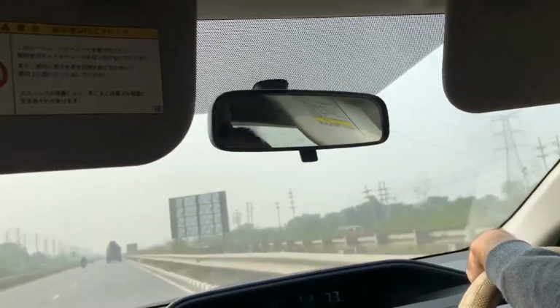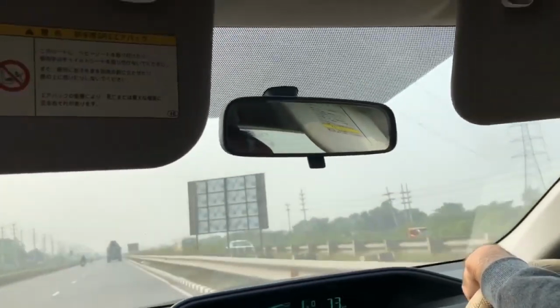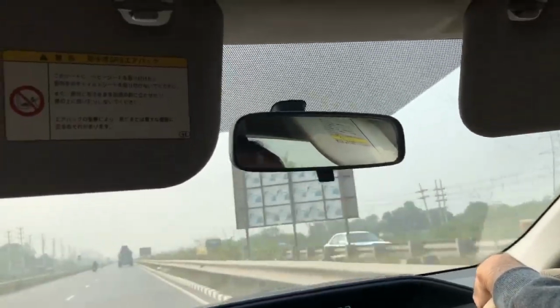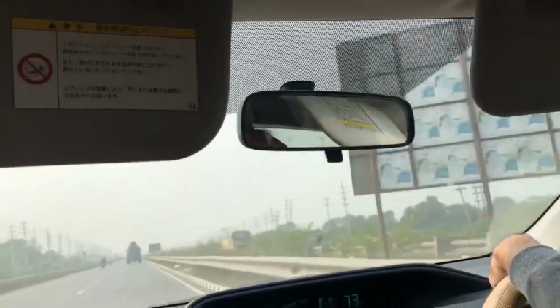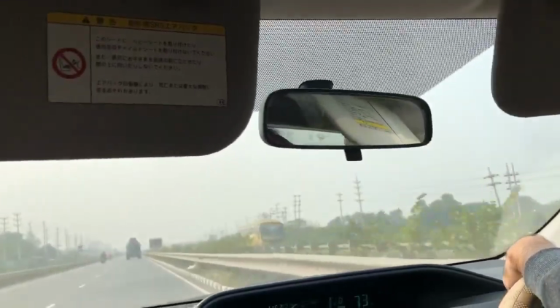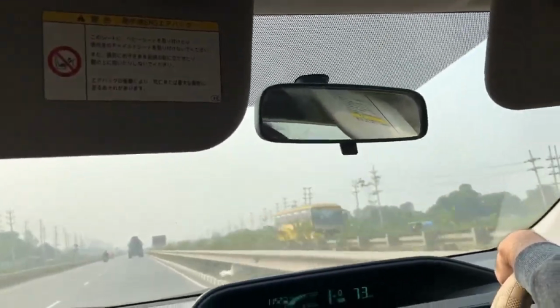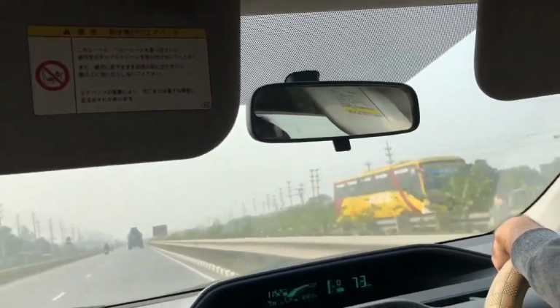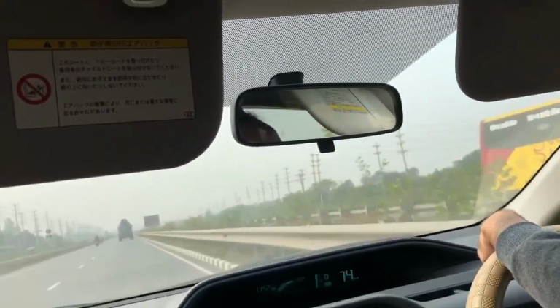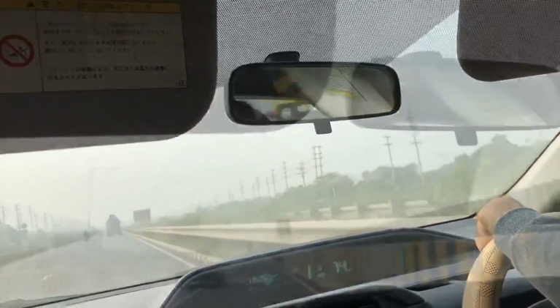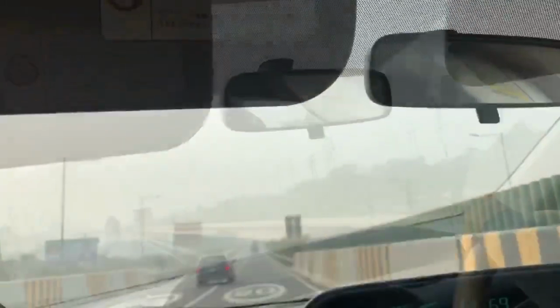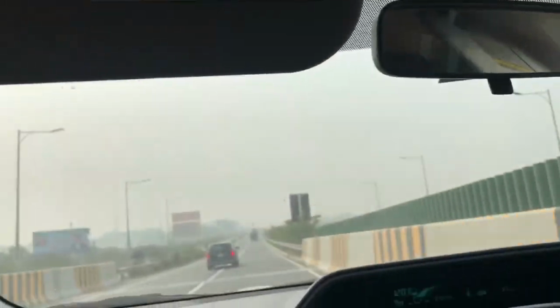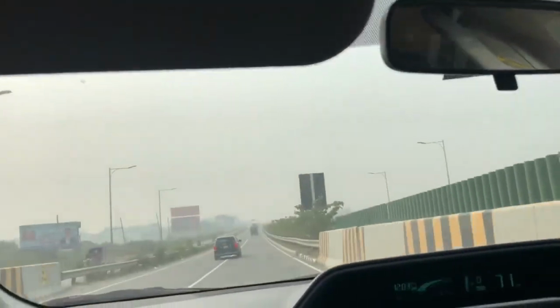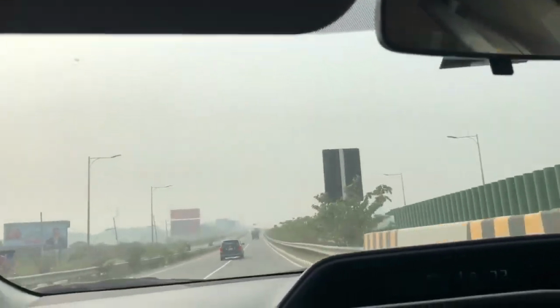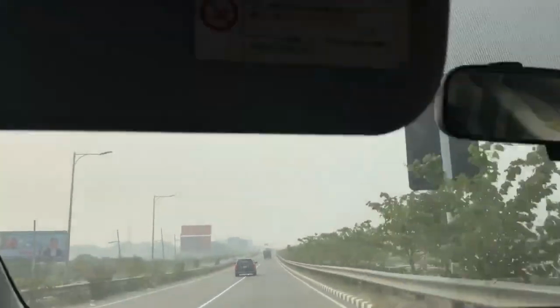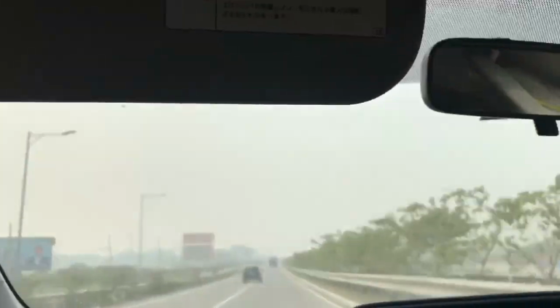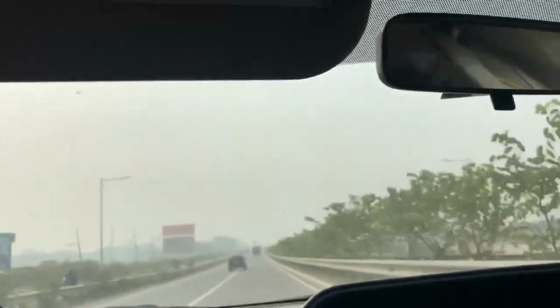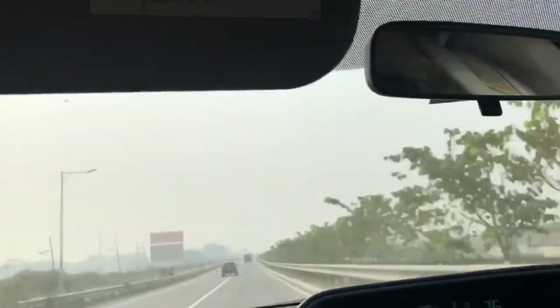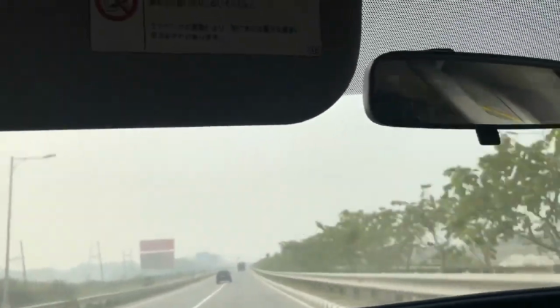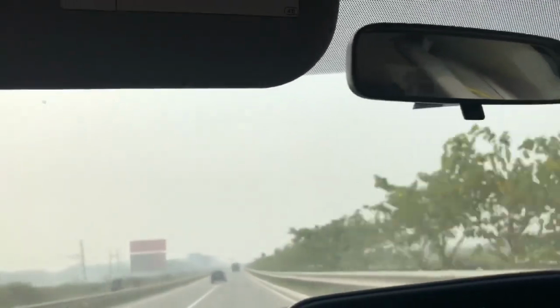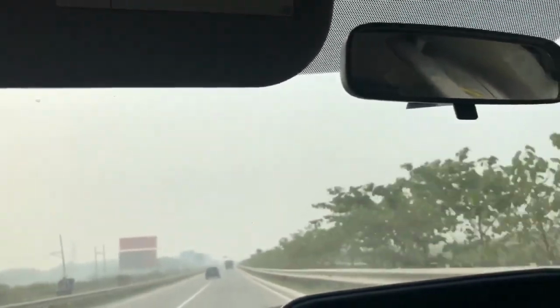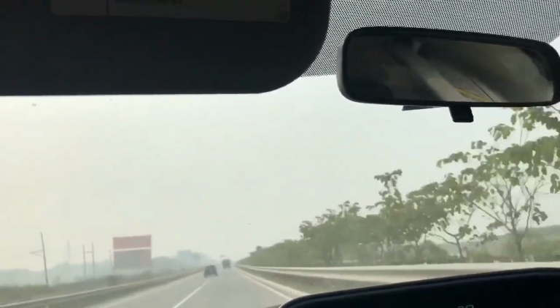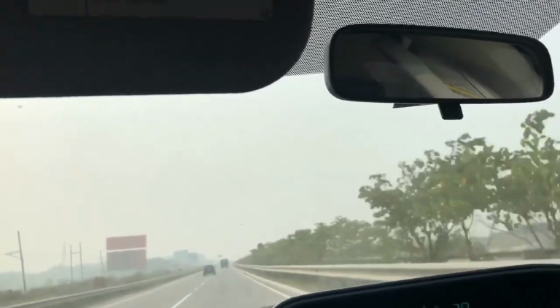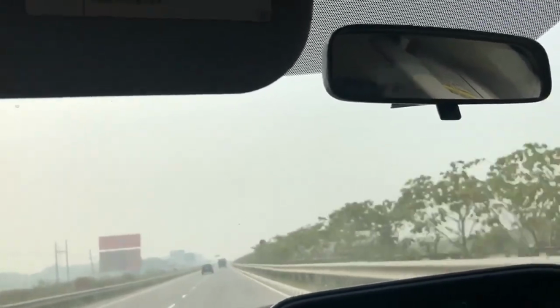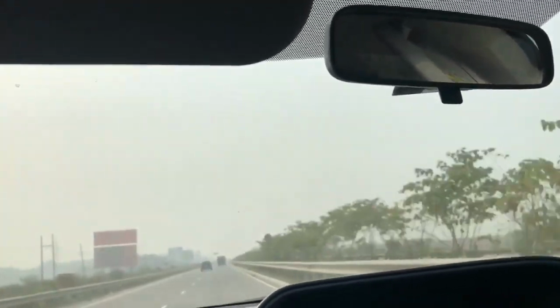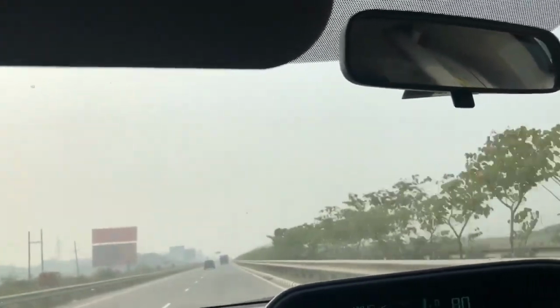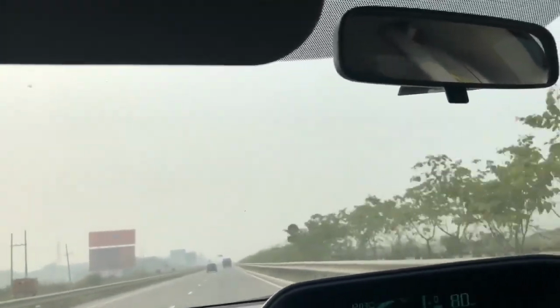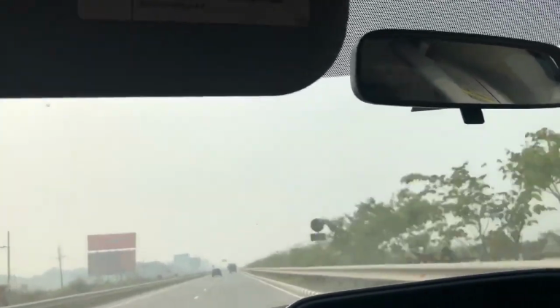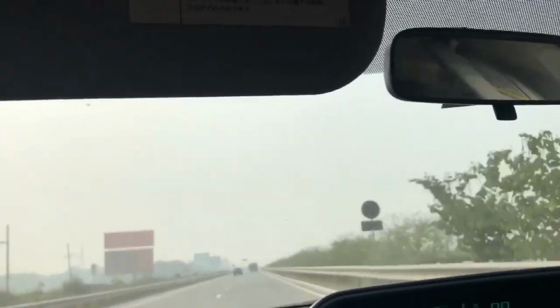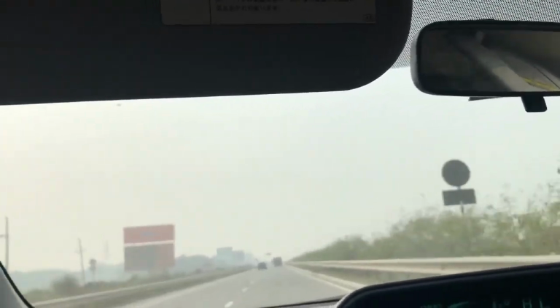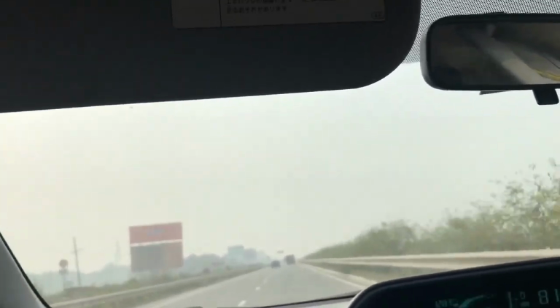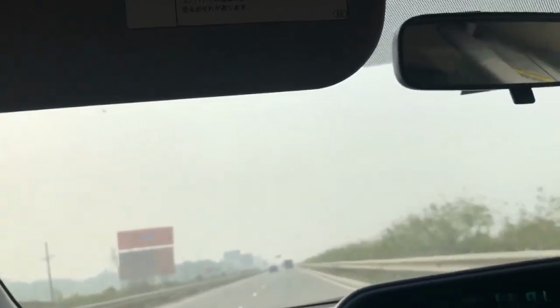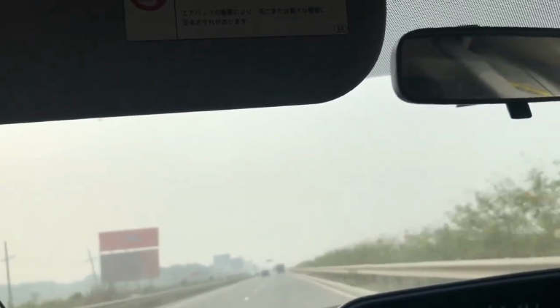This is the first six-lane expressway in Bangladesh. This 55-kilometer-long express highway is connecting Bangladesh's largest under-construction bridge on the outskirts of the capital Dhaka.